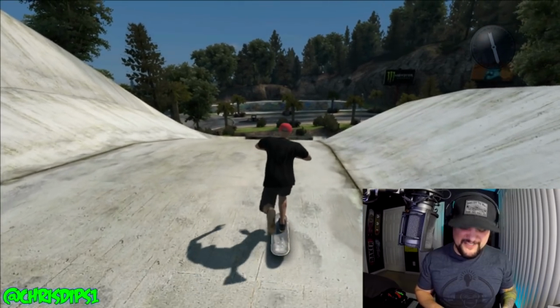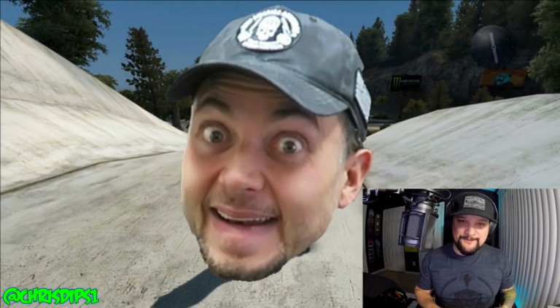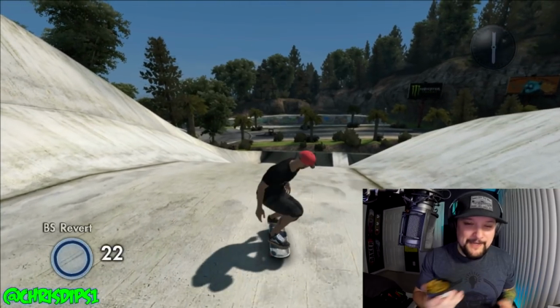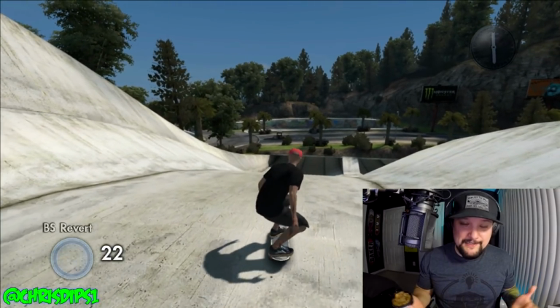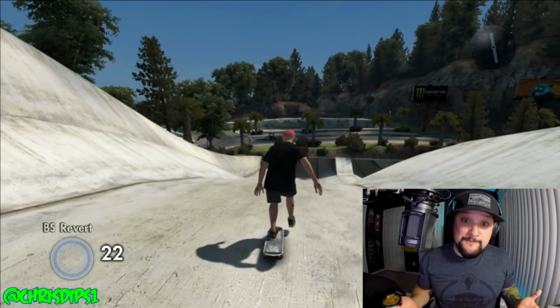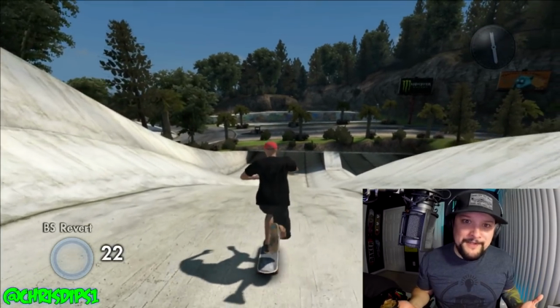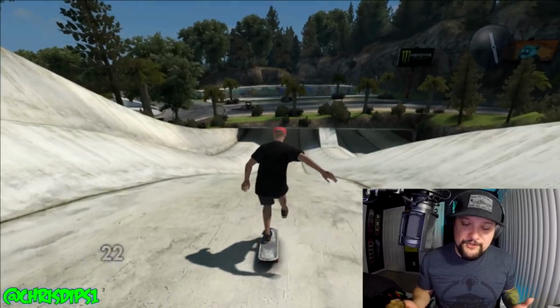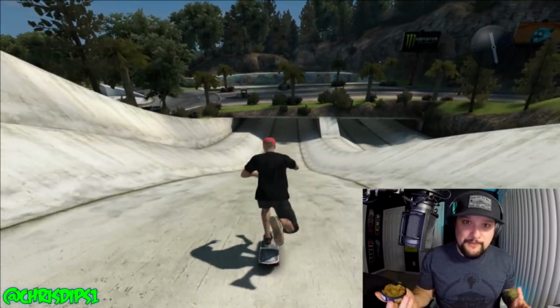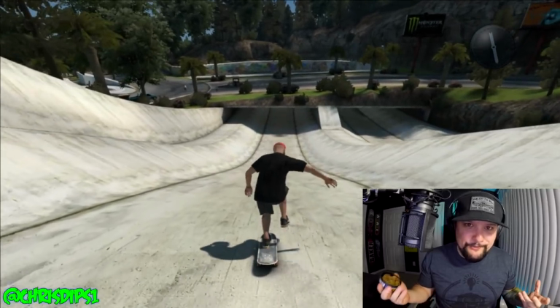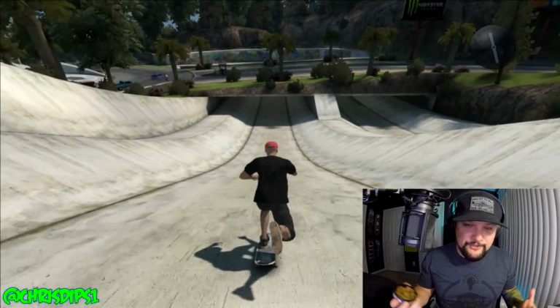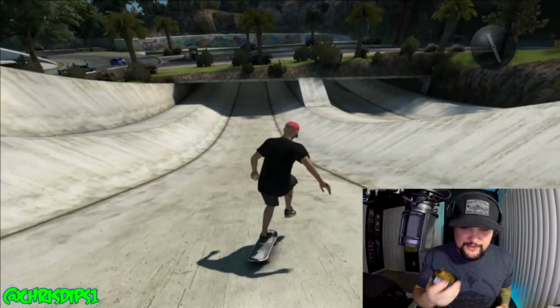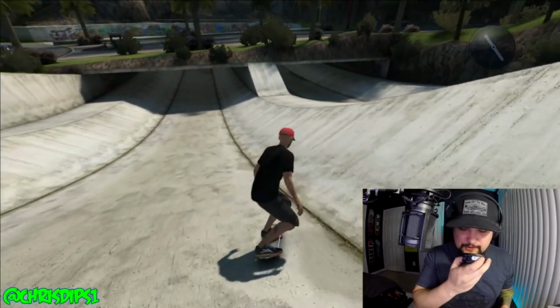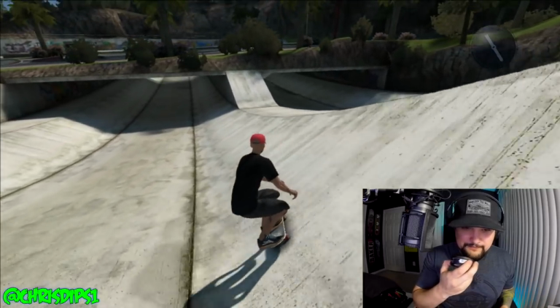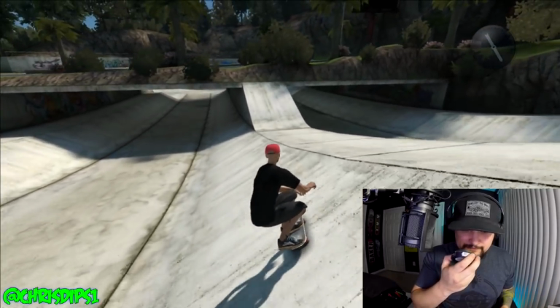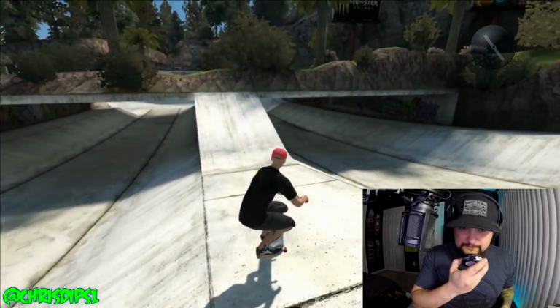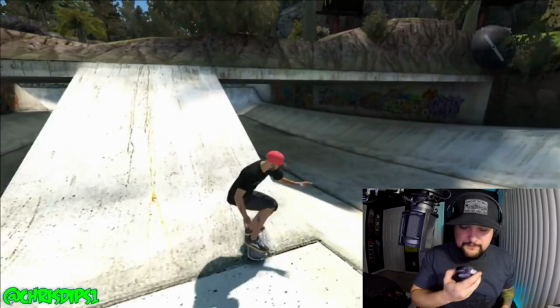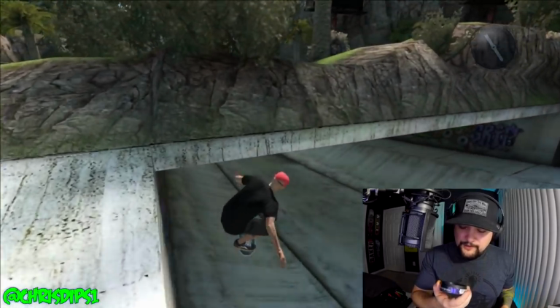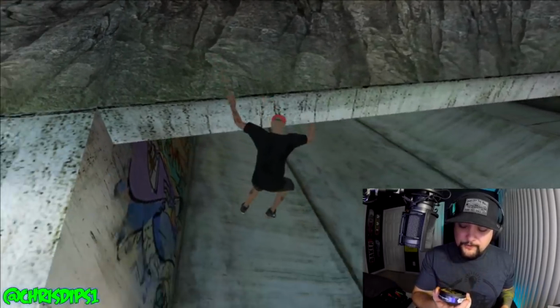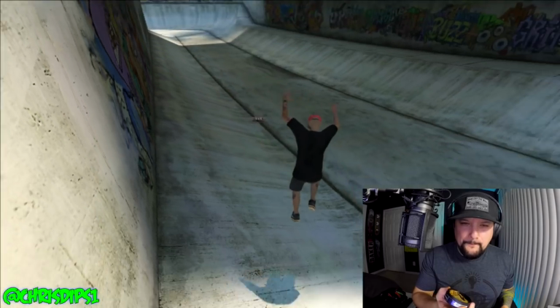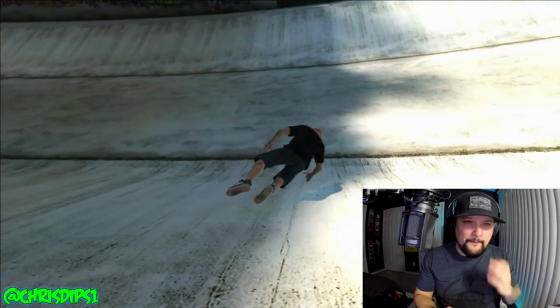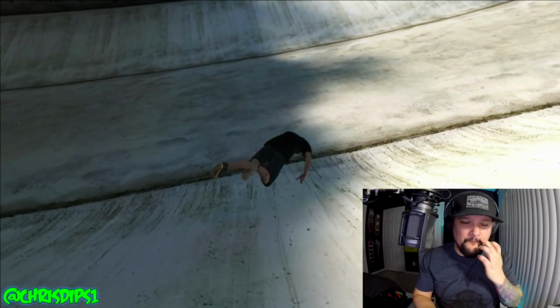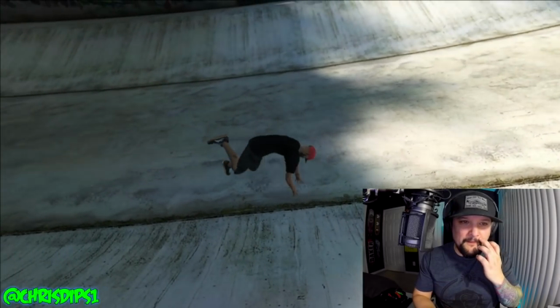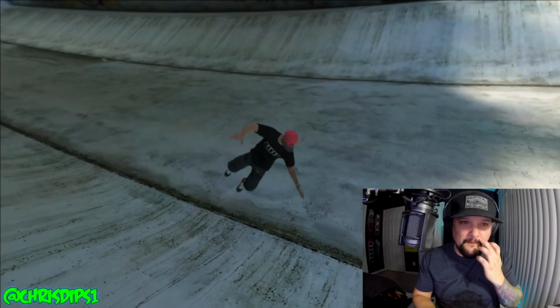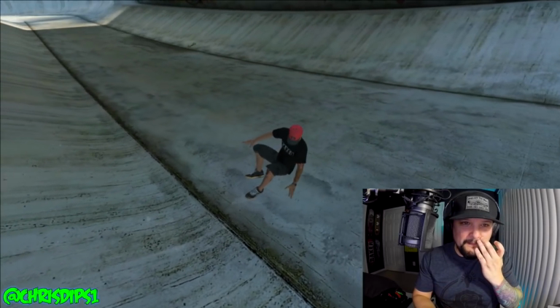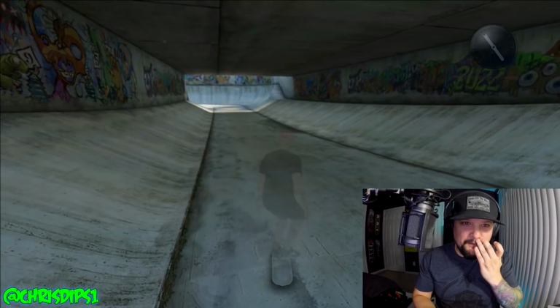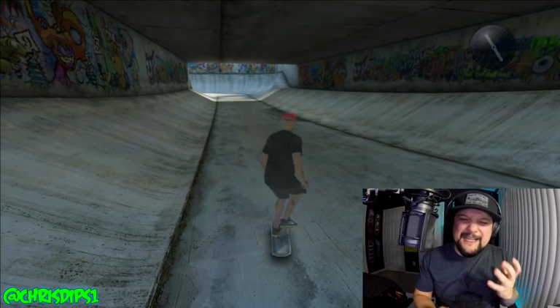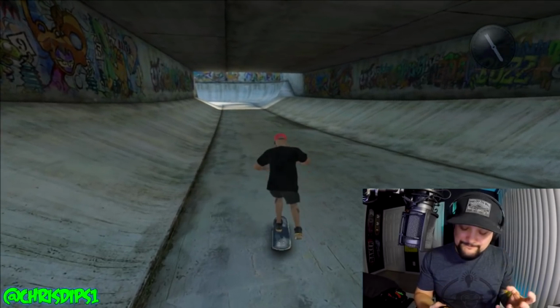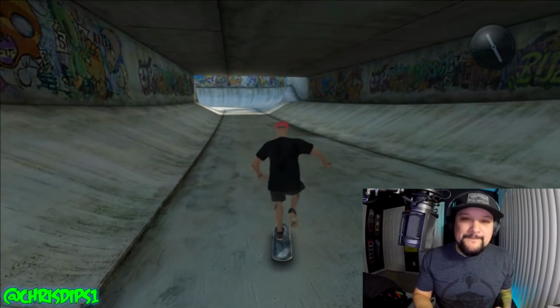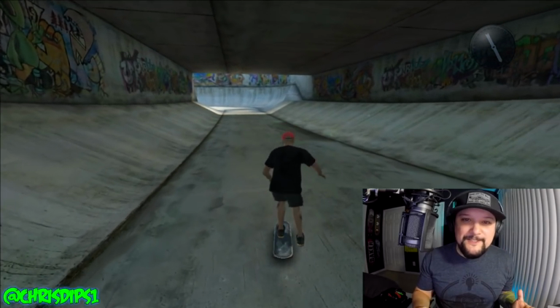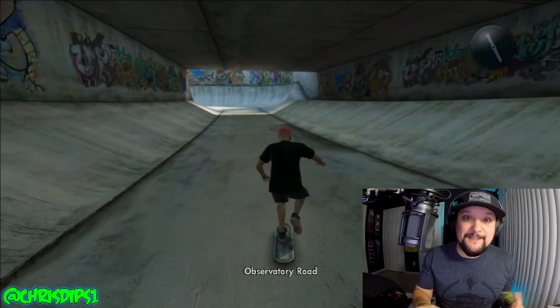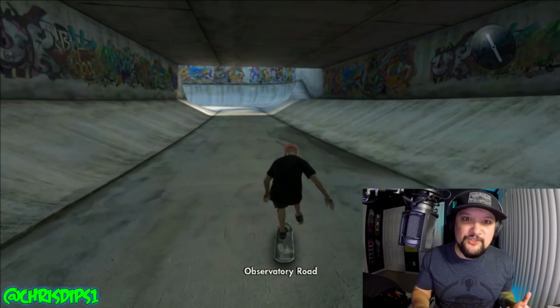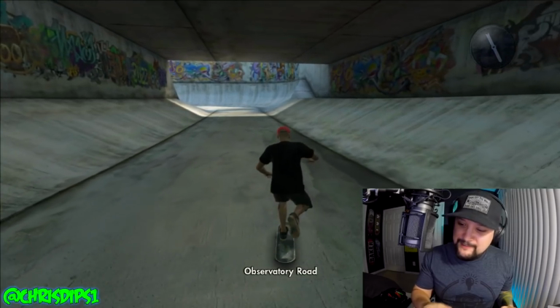I'm not going to say I smell Monster Energy, but I smell like an energy drink. It's burning, God. I haven't snoosed since the last snus video I did.